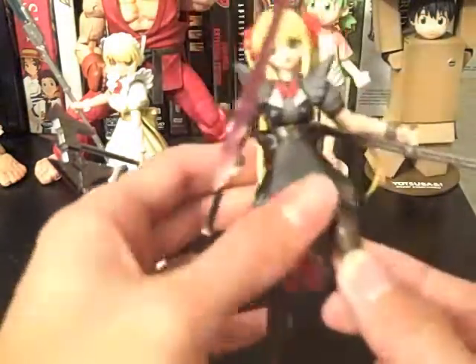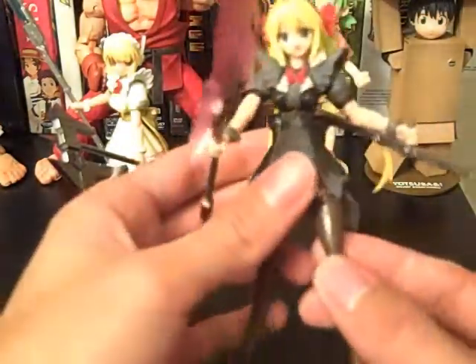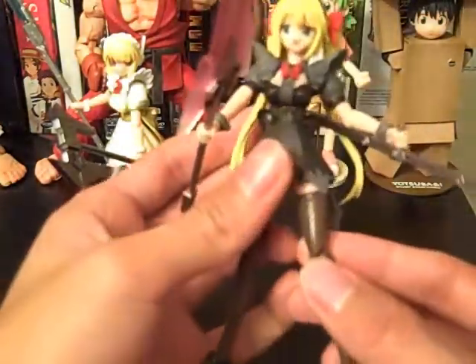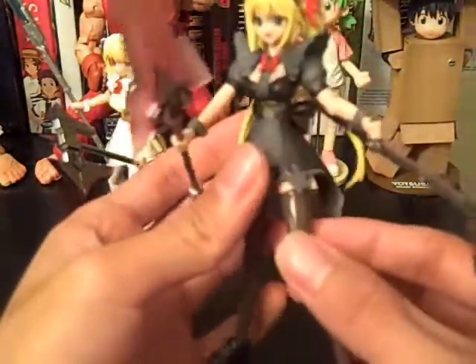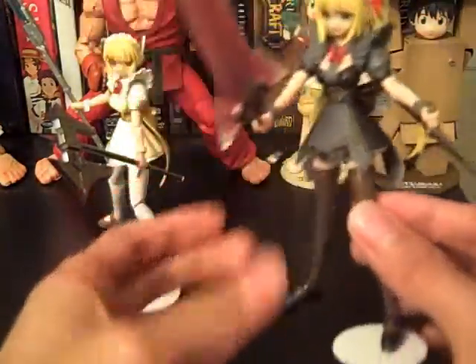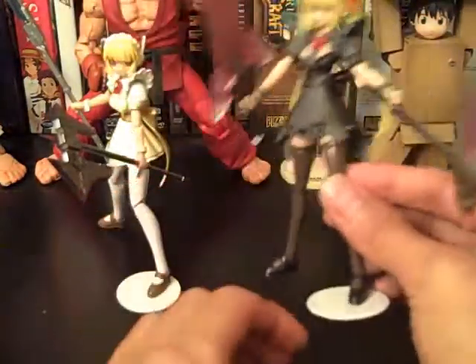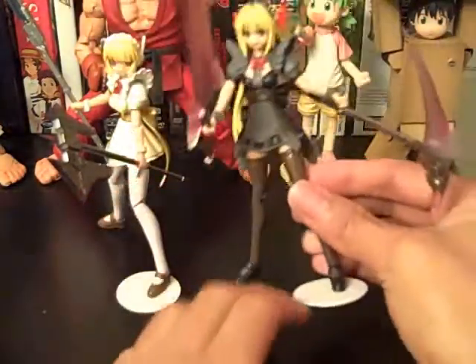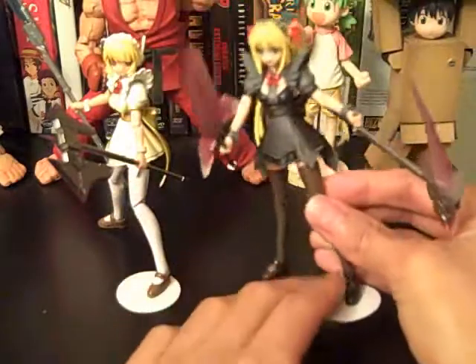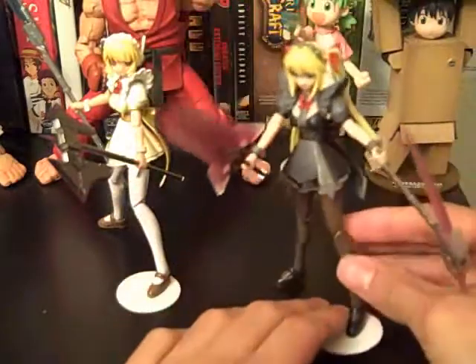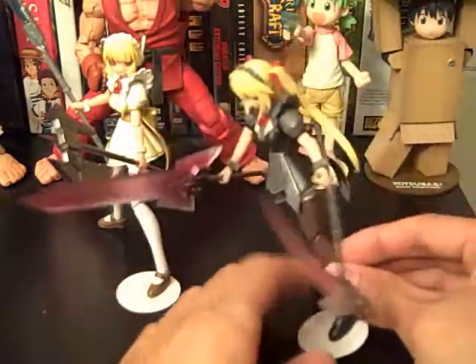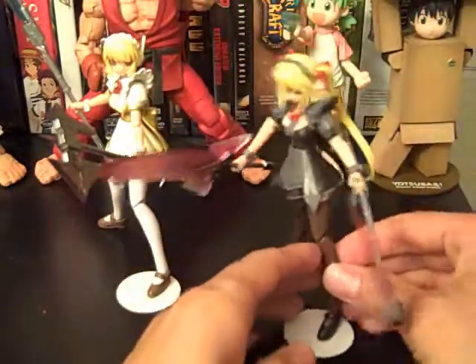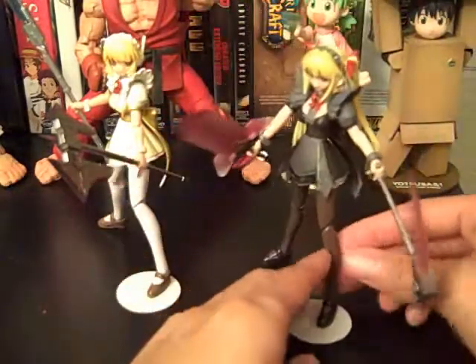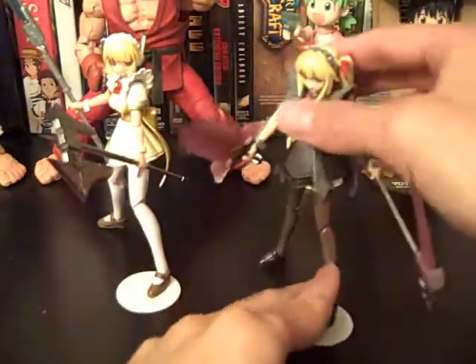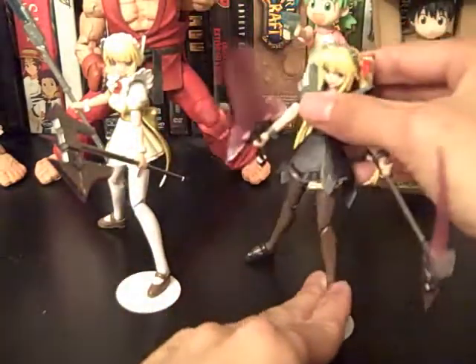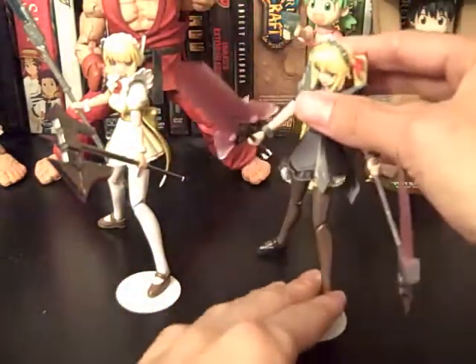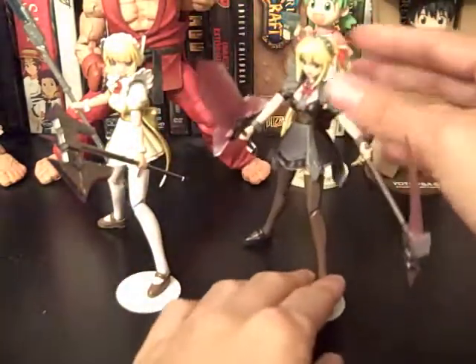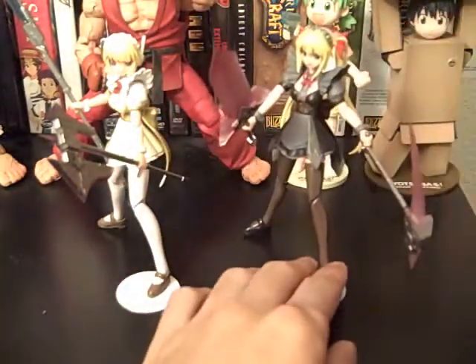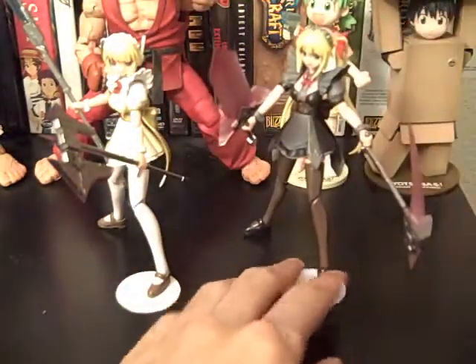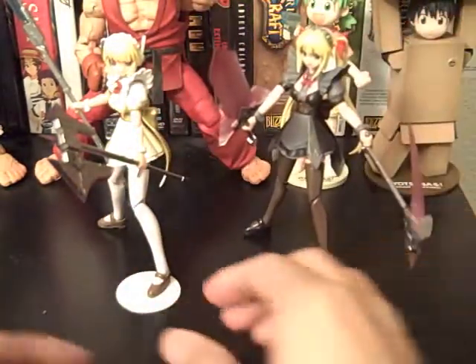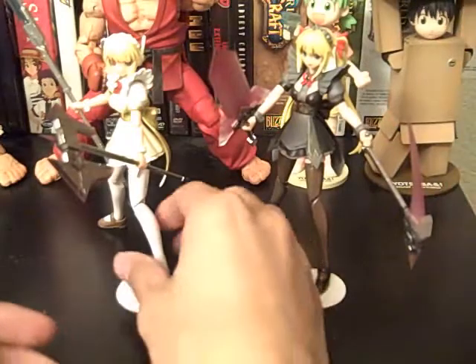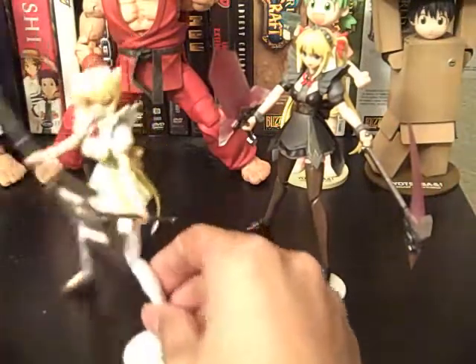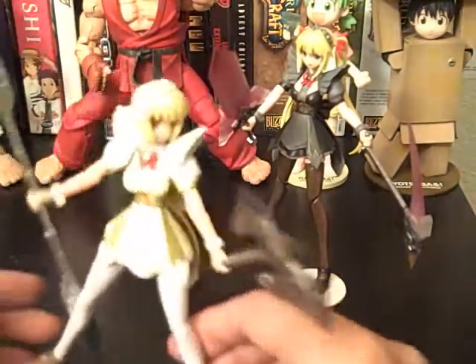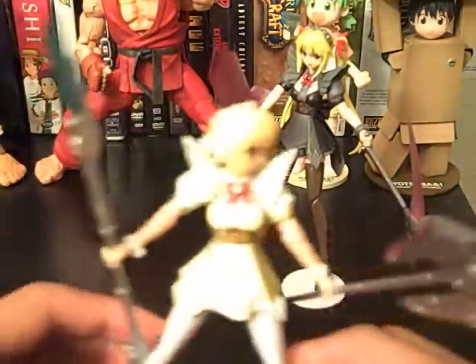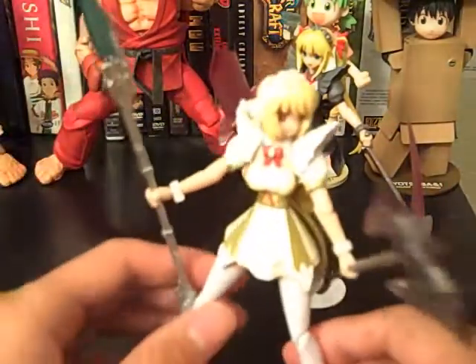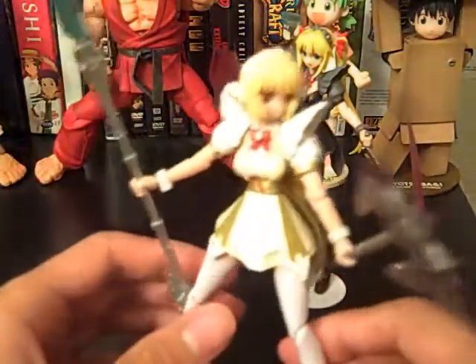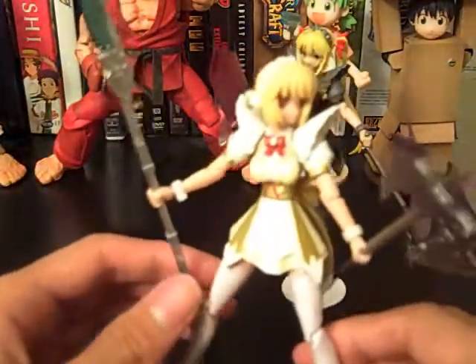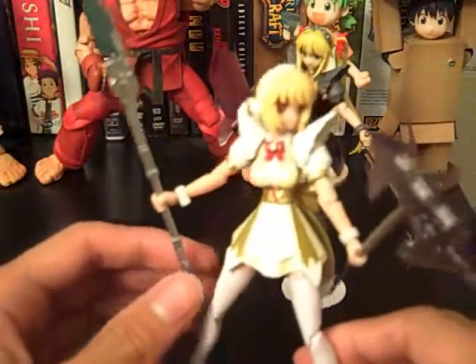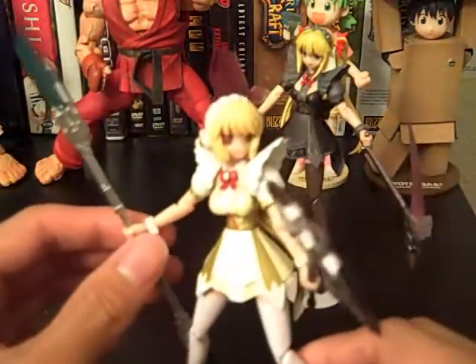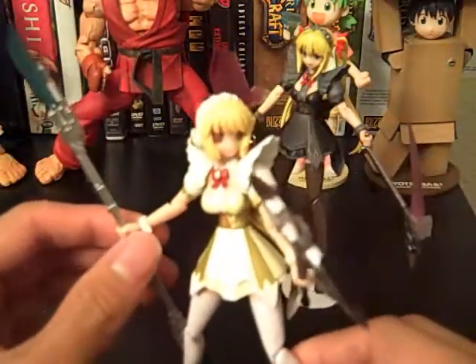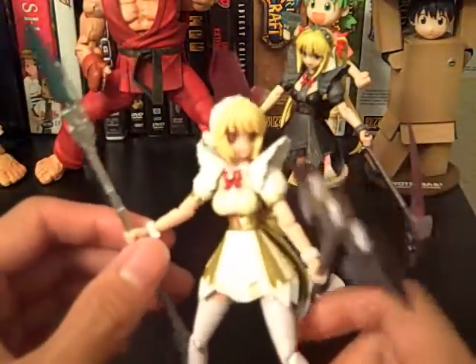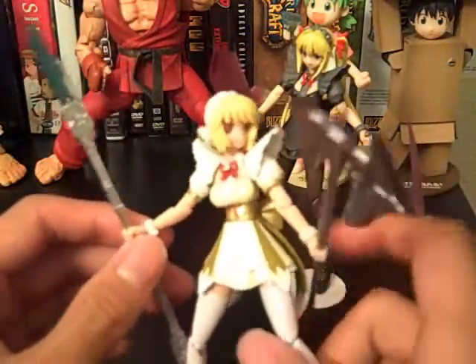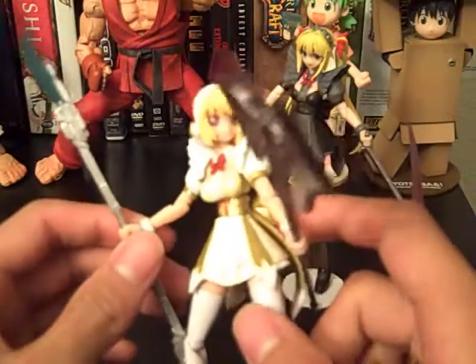By the way, these are repaints — this is a black and white version. The original was different colors, but I haven't found any pictures to see what color they actually were.